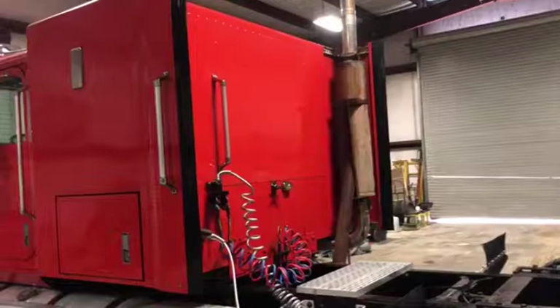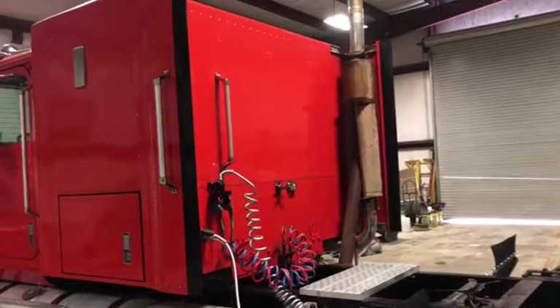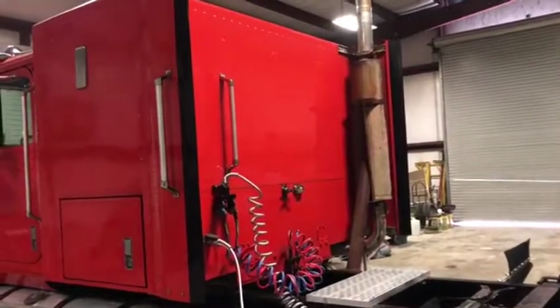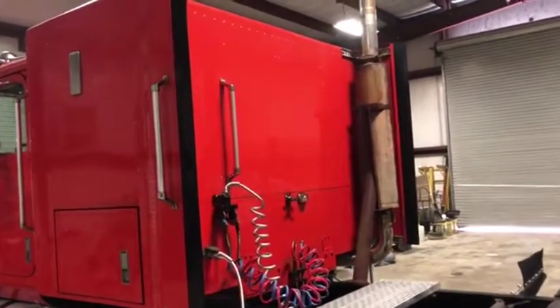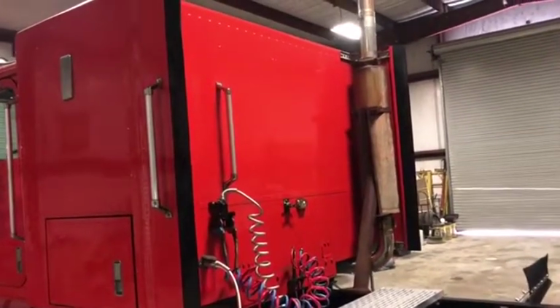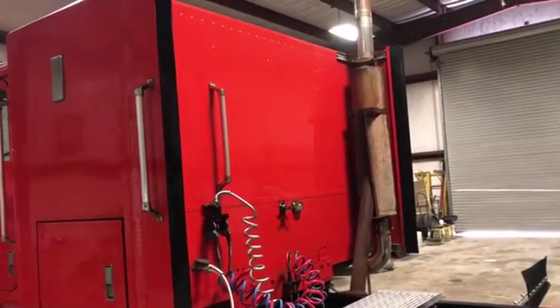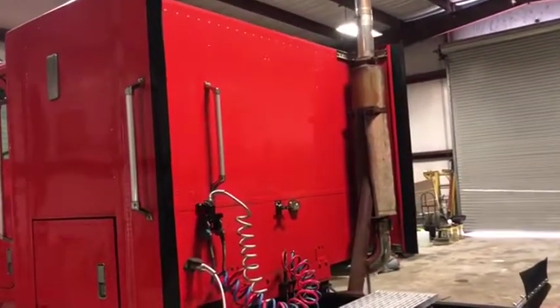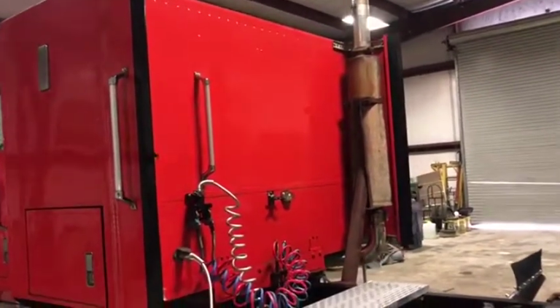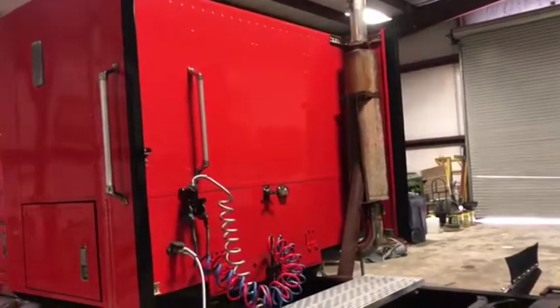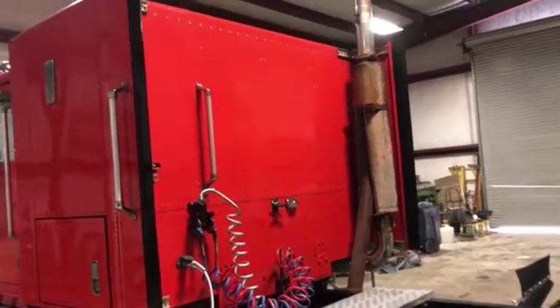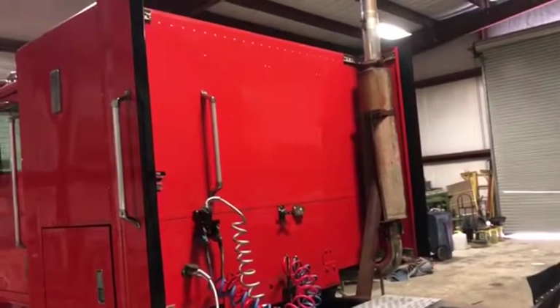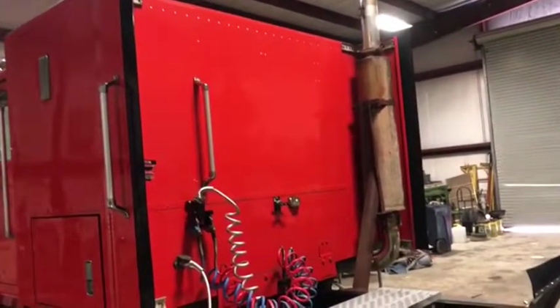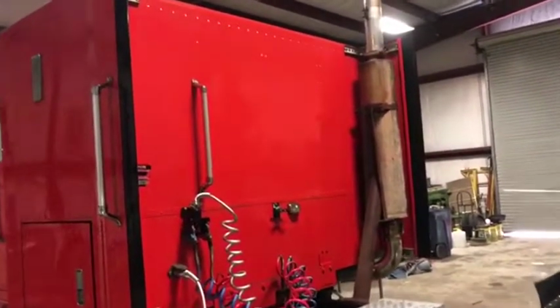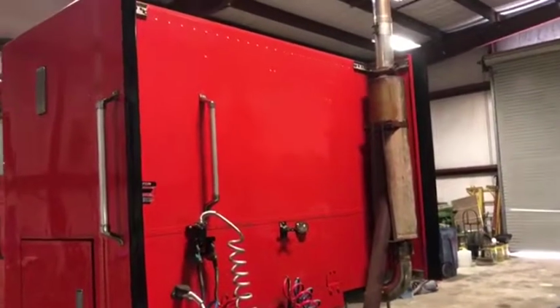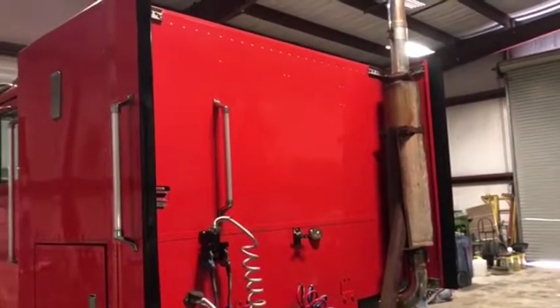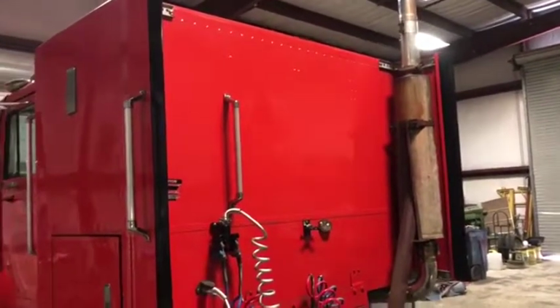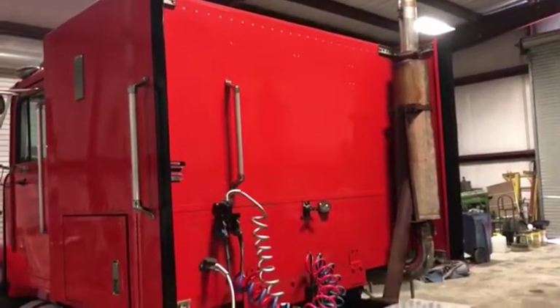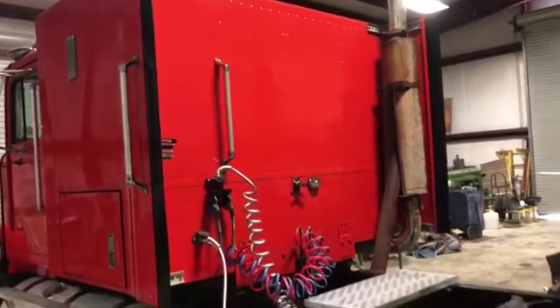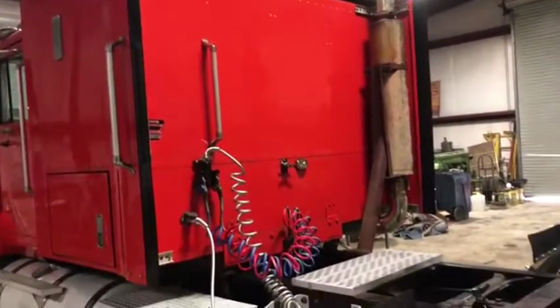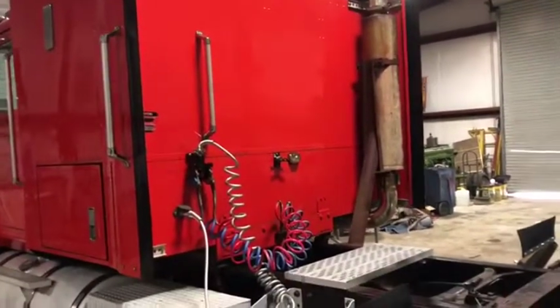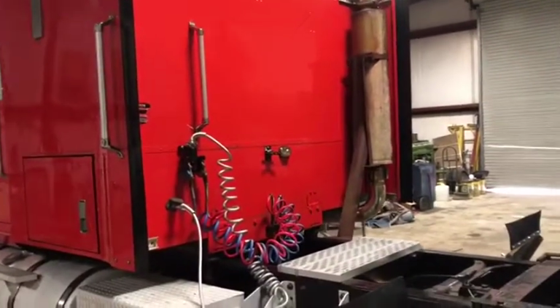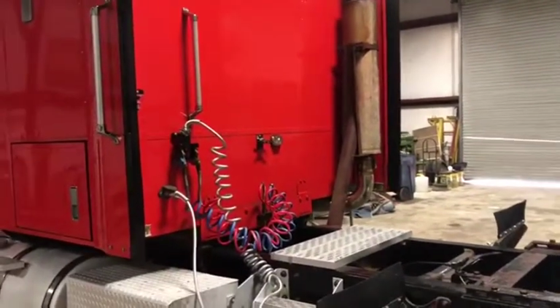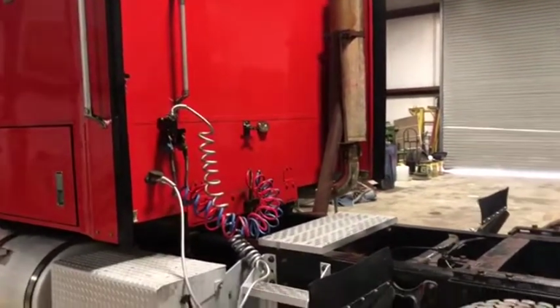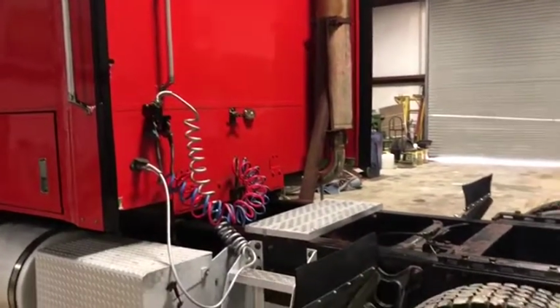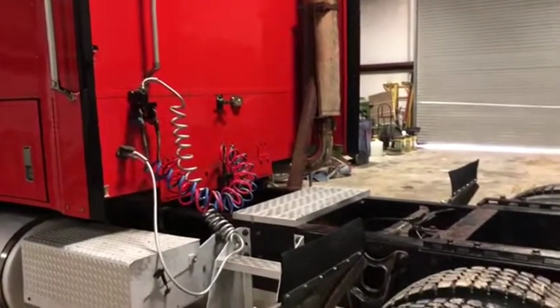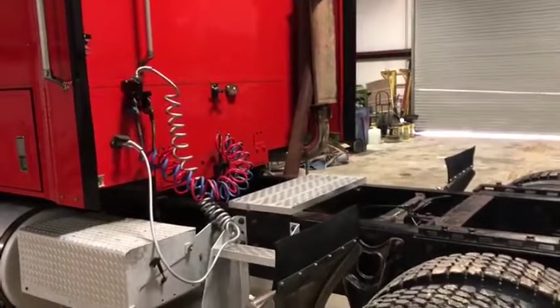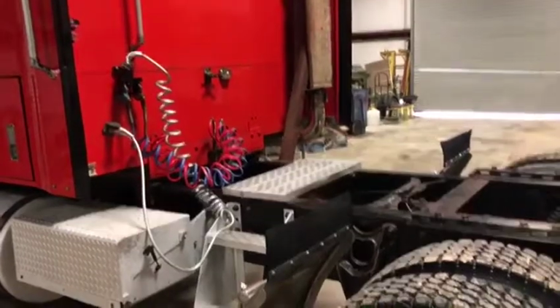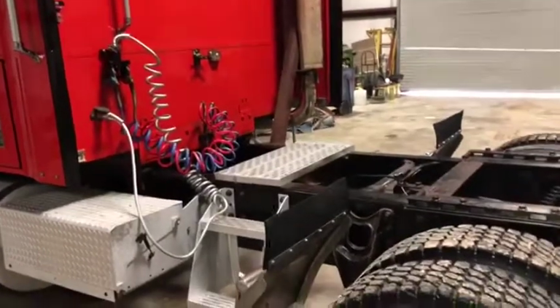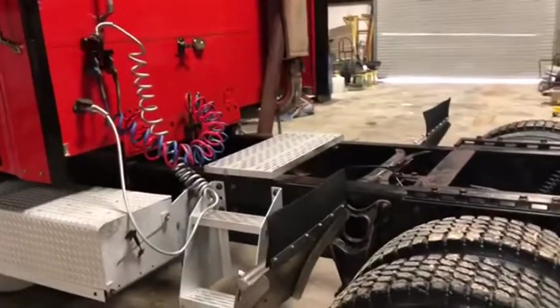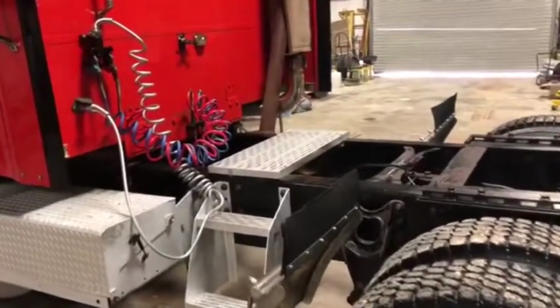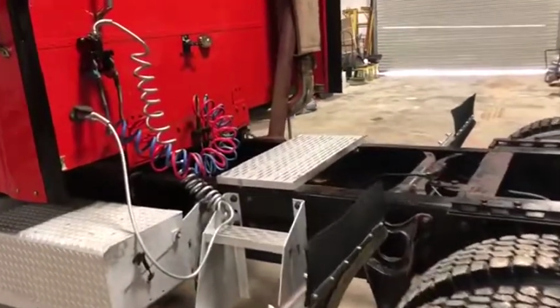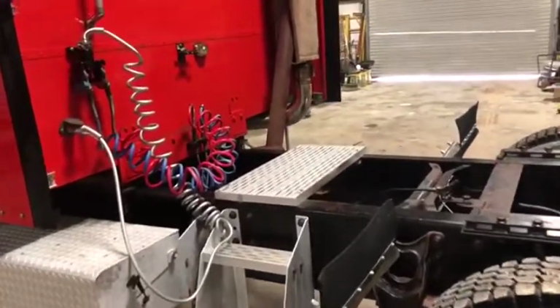Showing the back of the sleeper on this 1989 International 9300. It's in great shape — not a whole lot going on there. The paint on the truck is a little faded but nothing too bad, as you can see from the video and pictures. It does have aluminum access steps there to the frame.